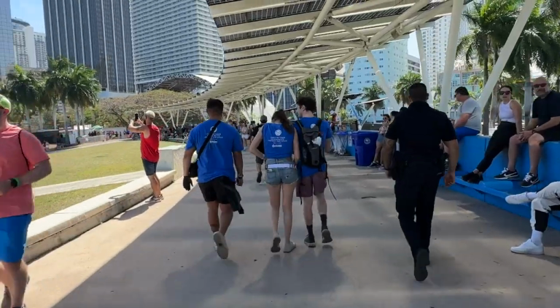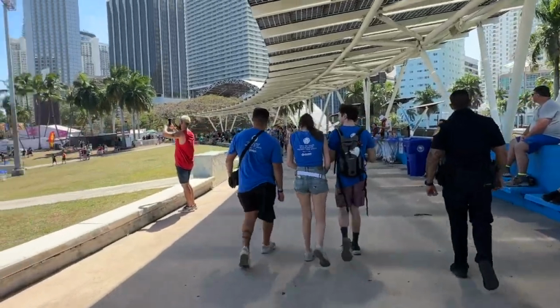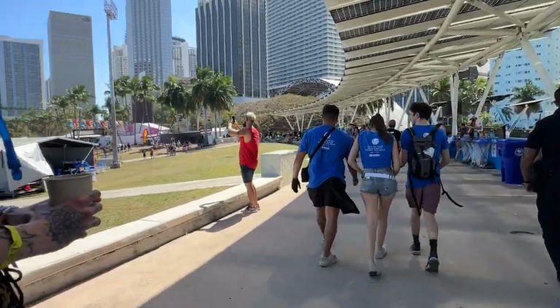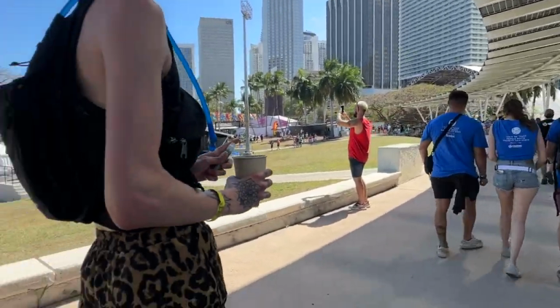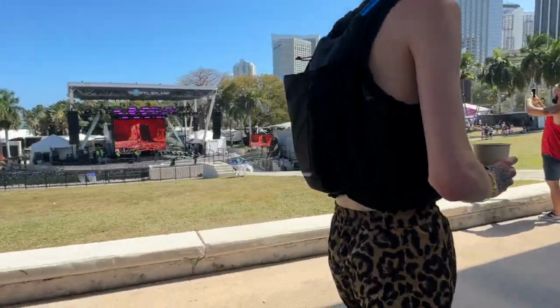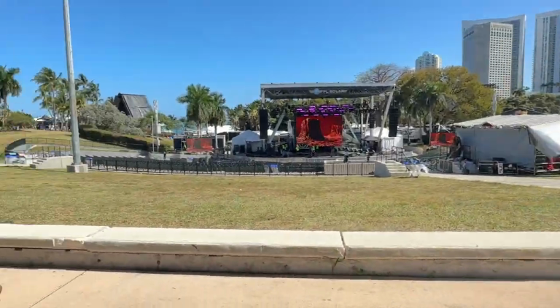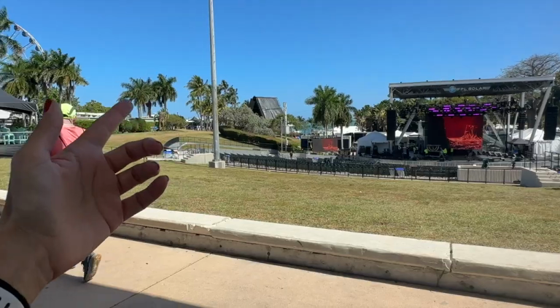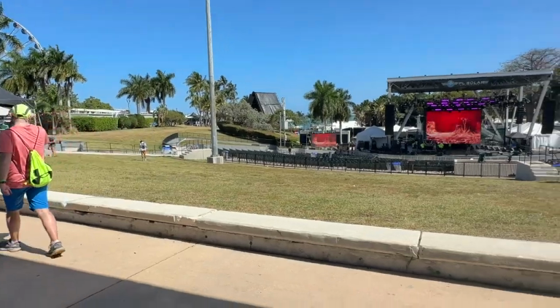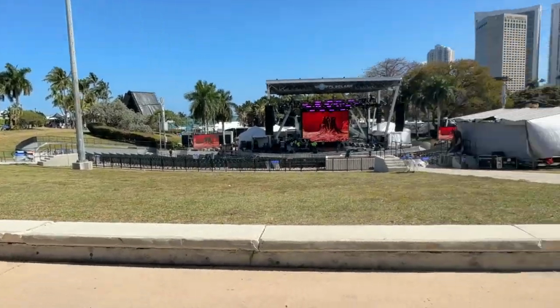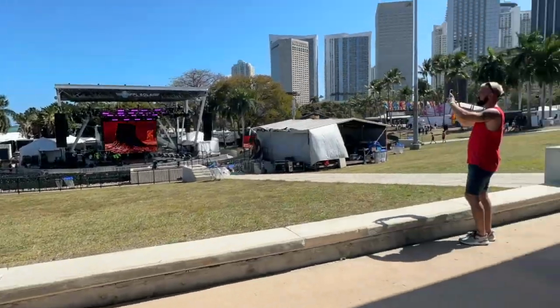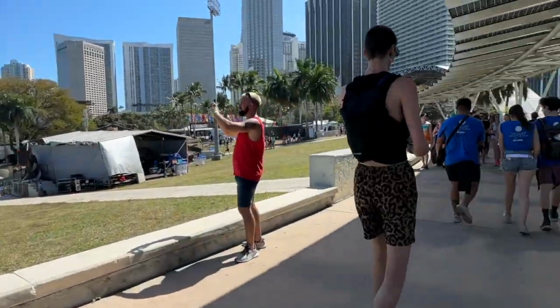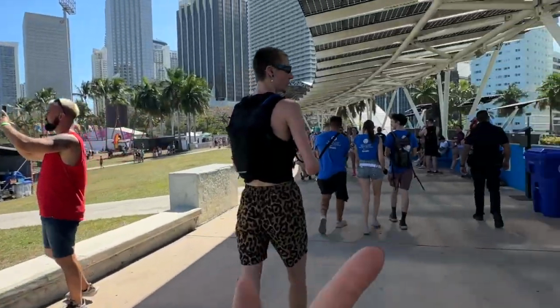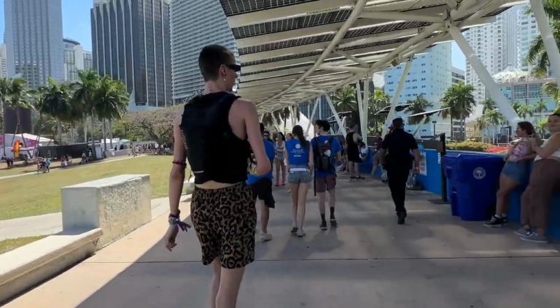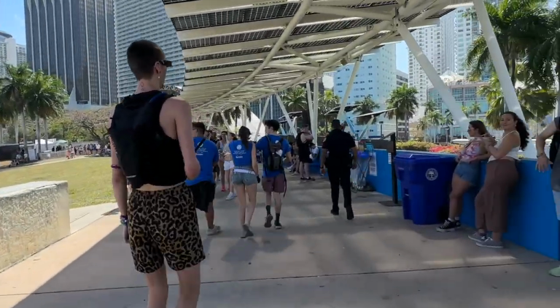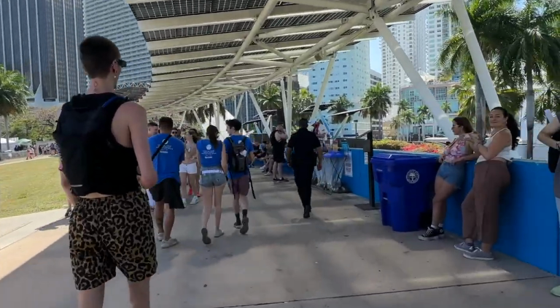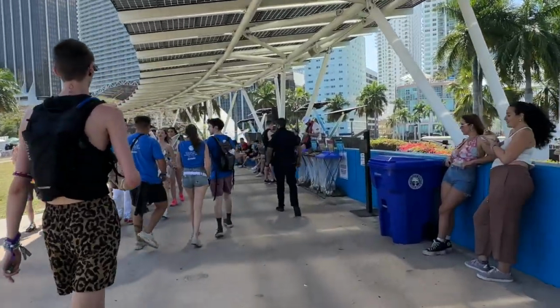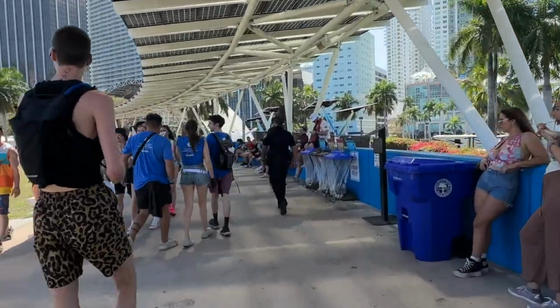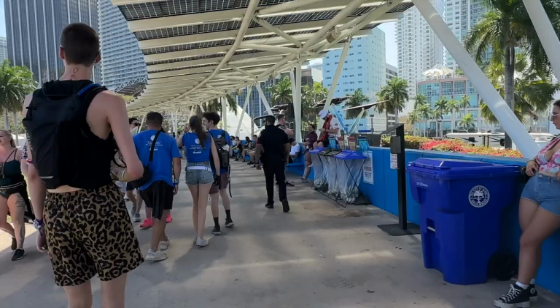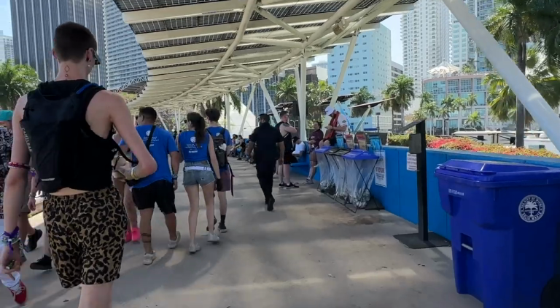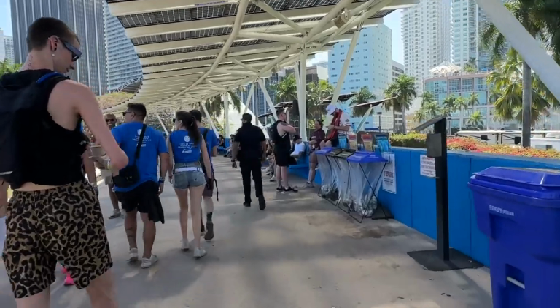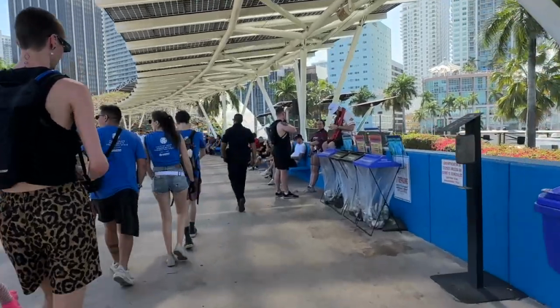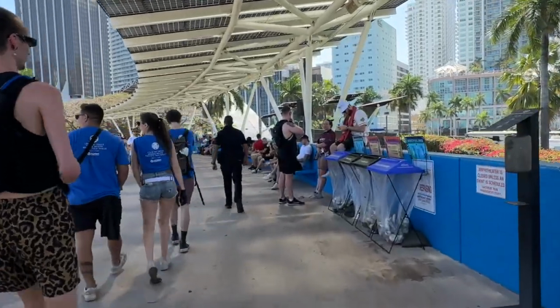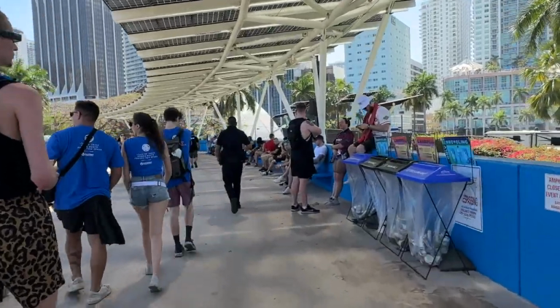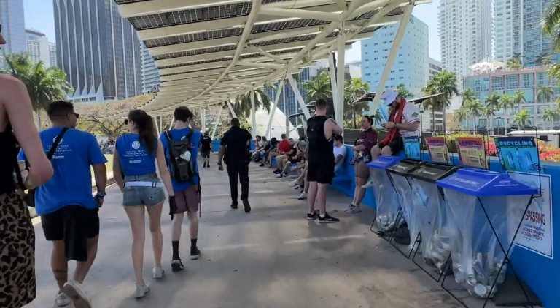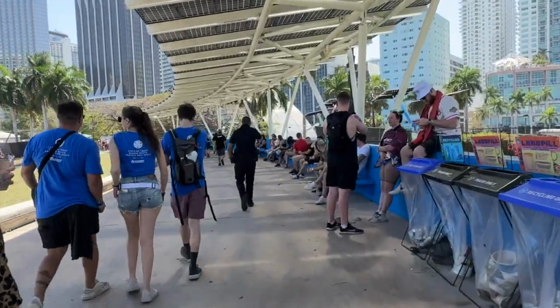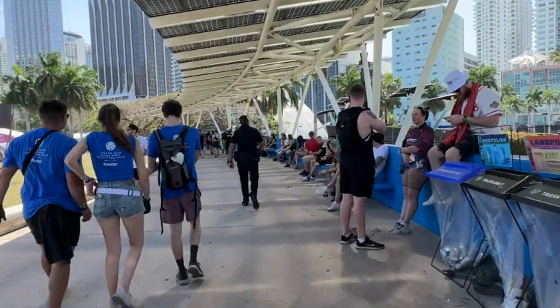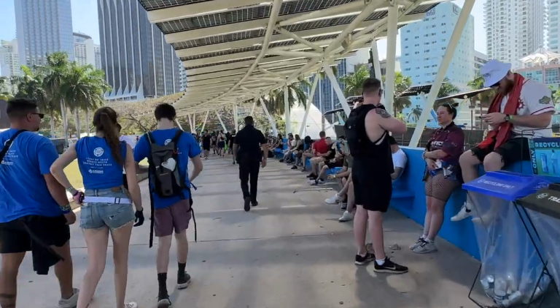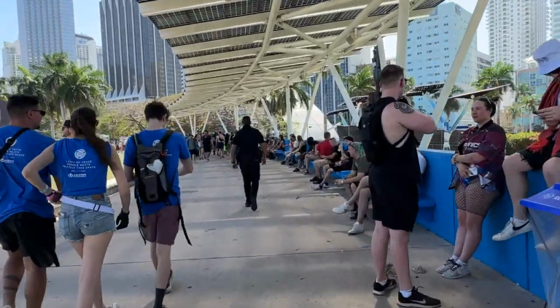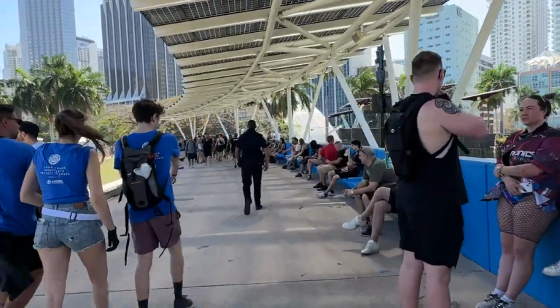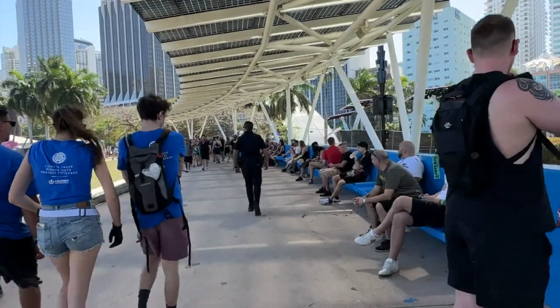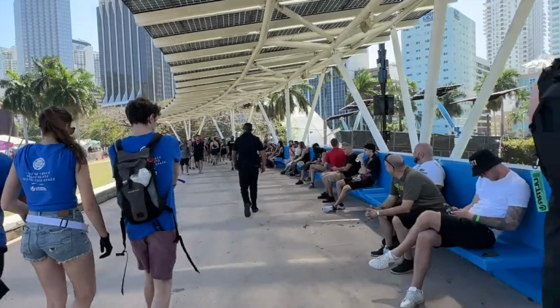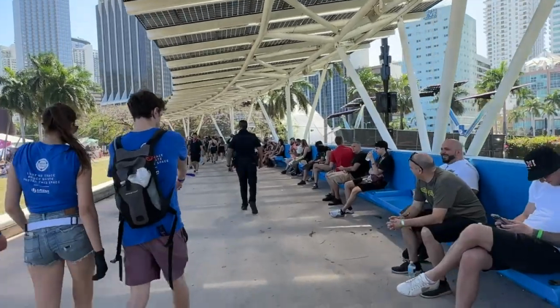We're picking back up — we just came from over there. Didn't want to film the whole walk back since I already filmed it on the way there. Now we're going to go down and see what Resistance is like.